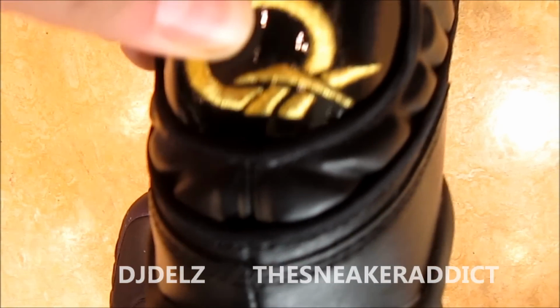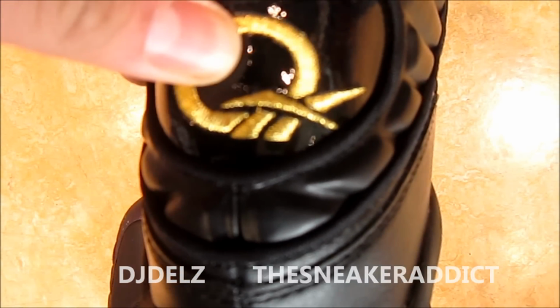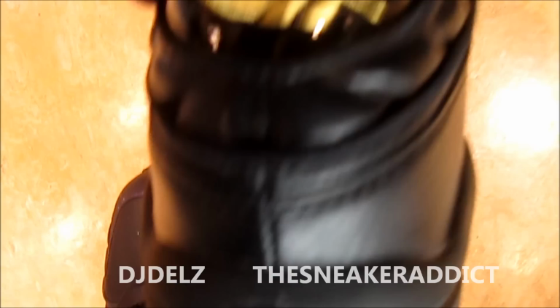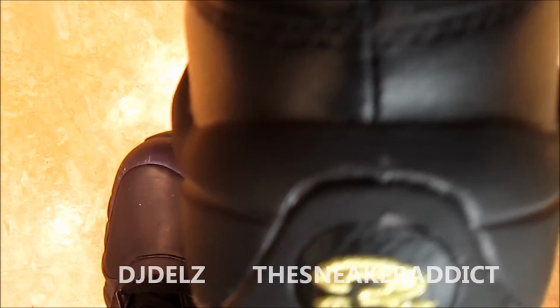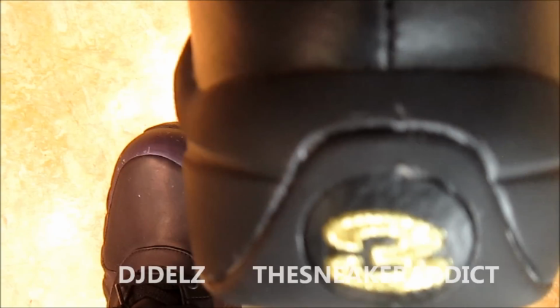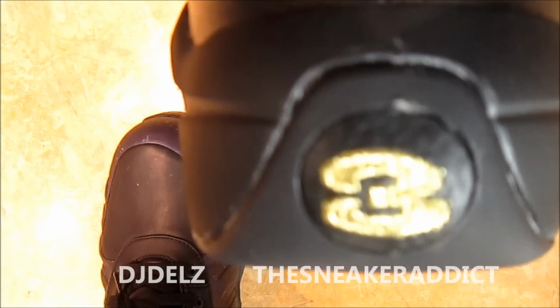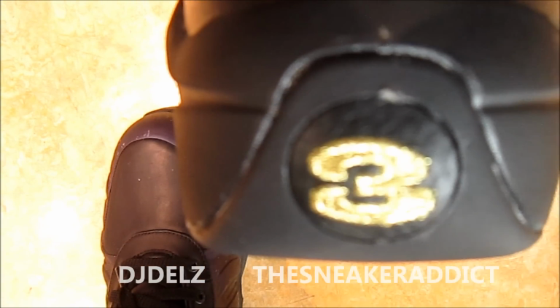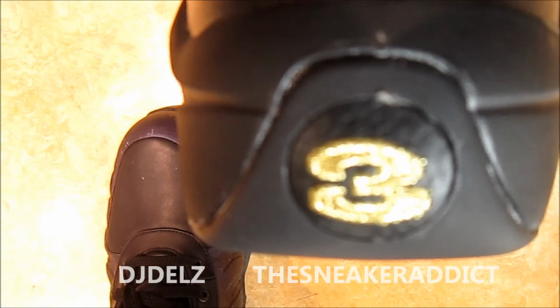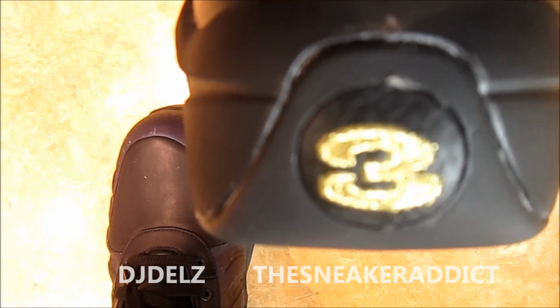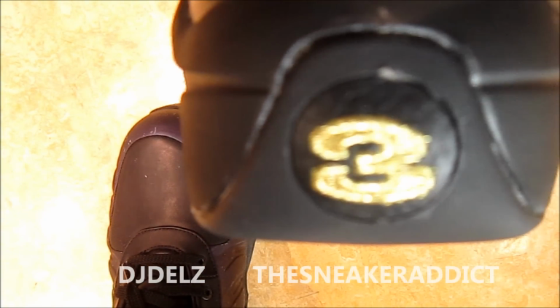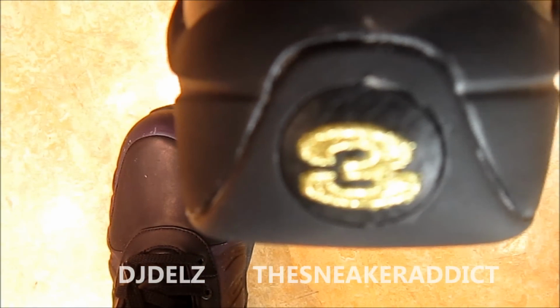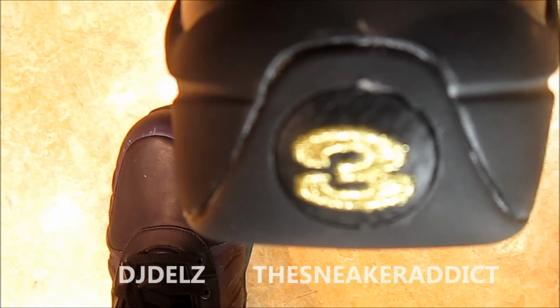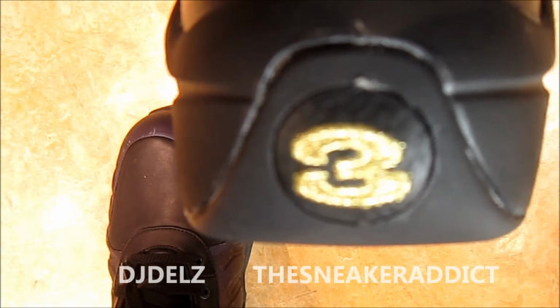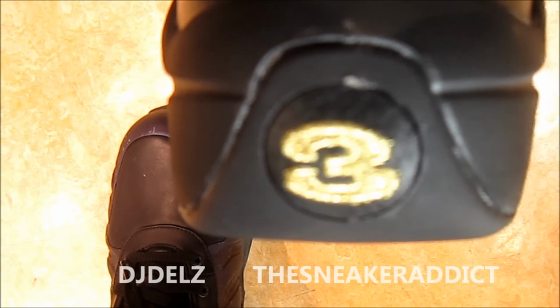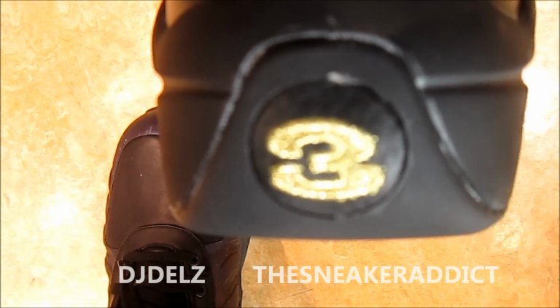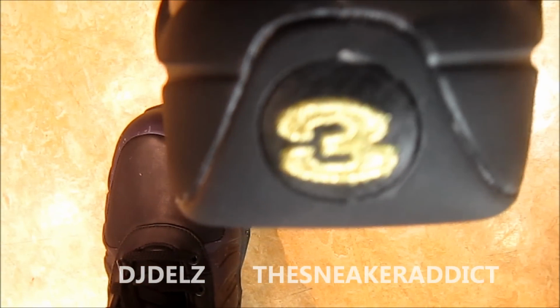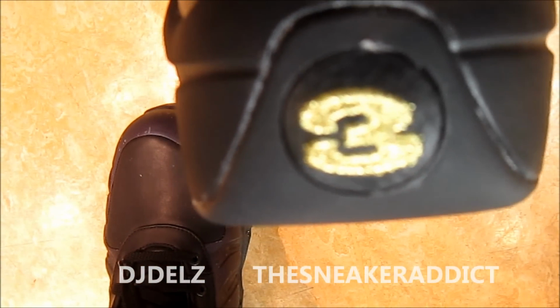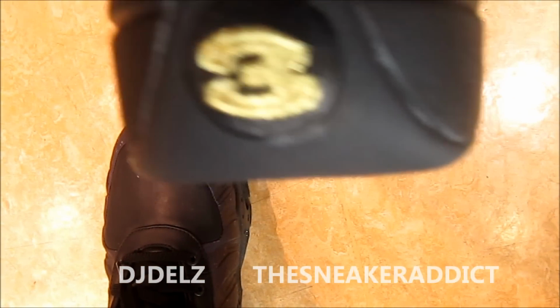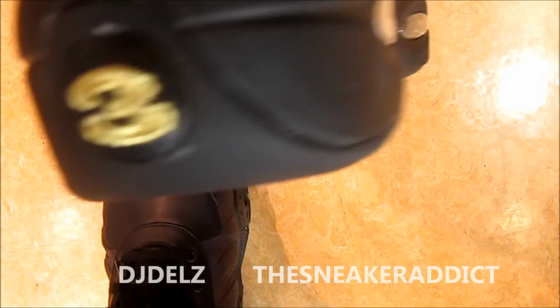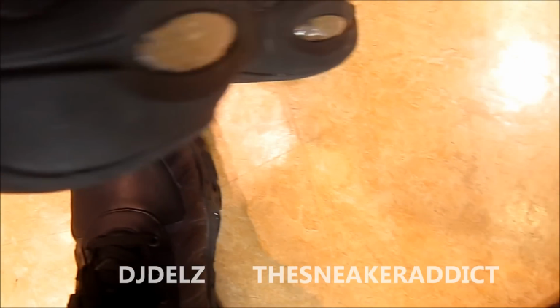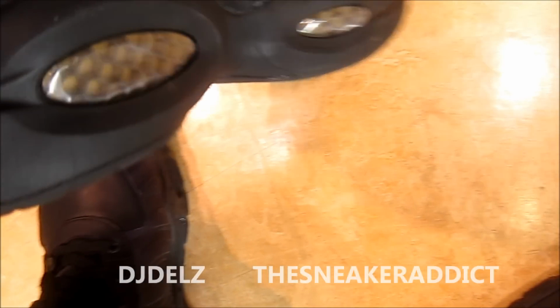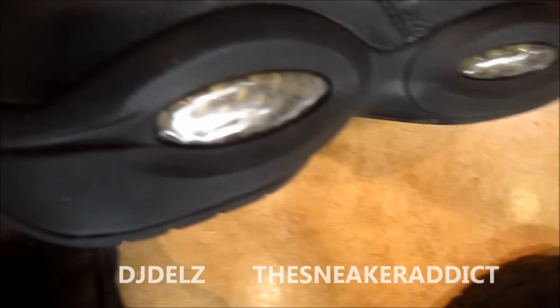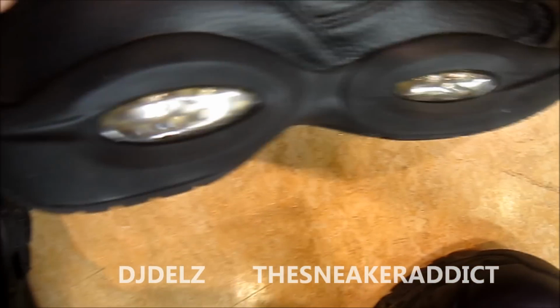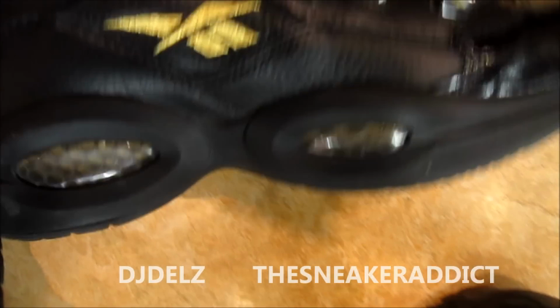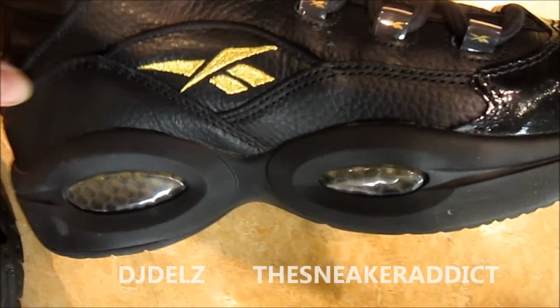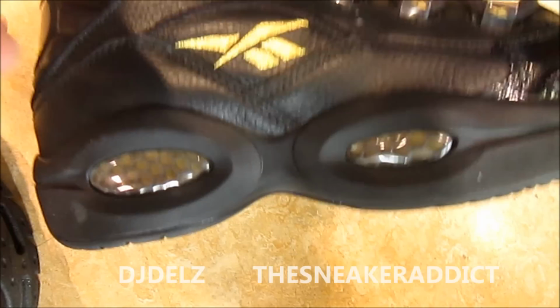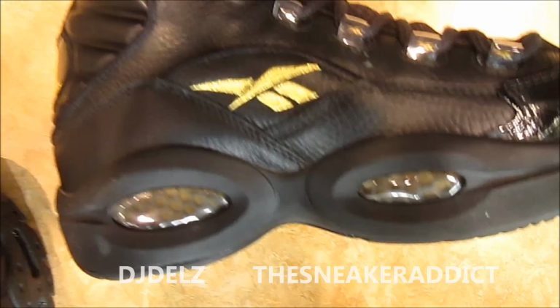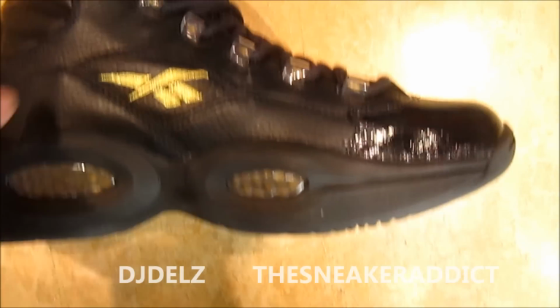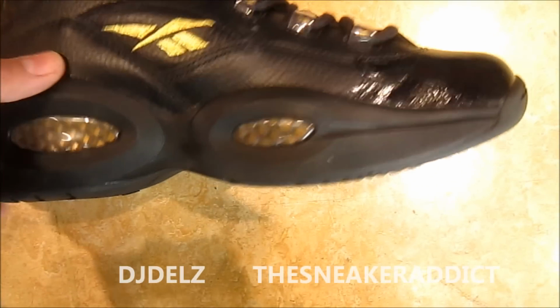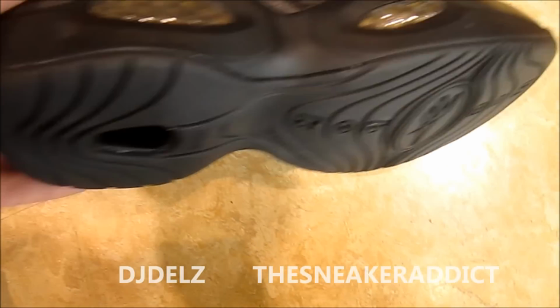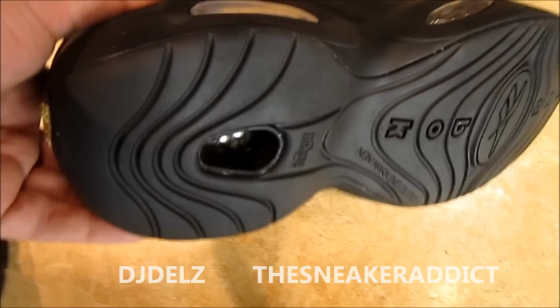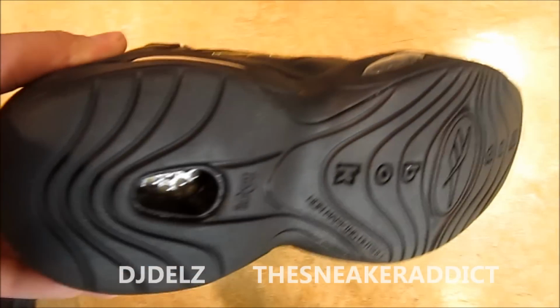I know you guys see those Foamposite boots I'm rocking in the background. There's the three in gold. And here is the other side of the shoe, and there is the bottom of the shoe right there.